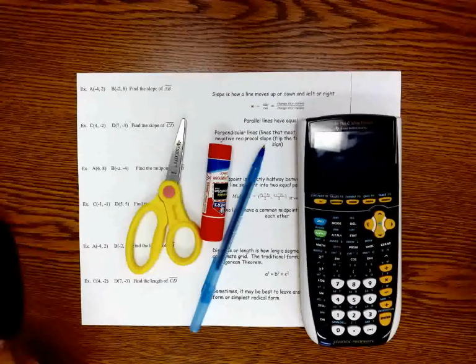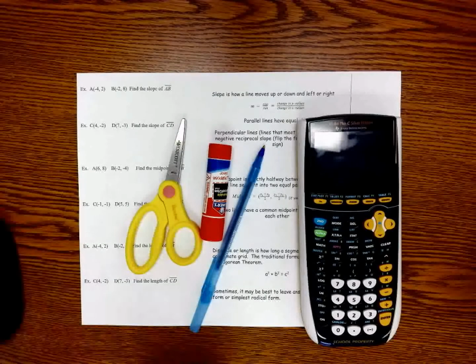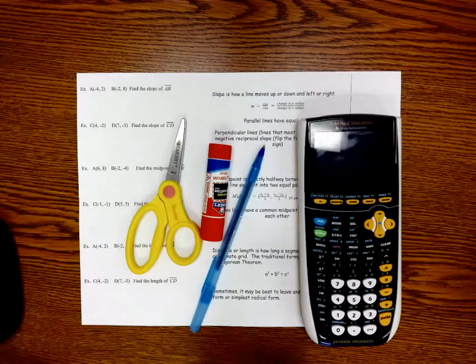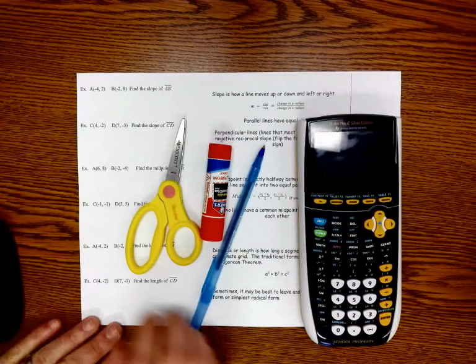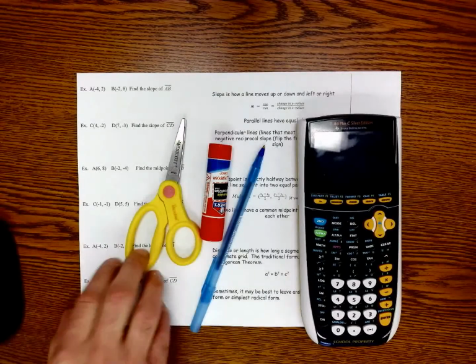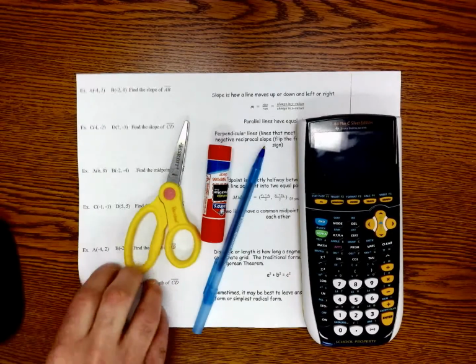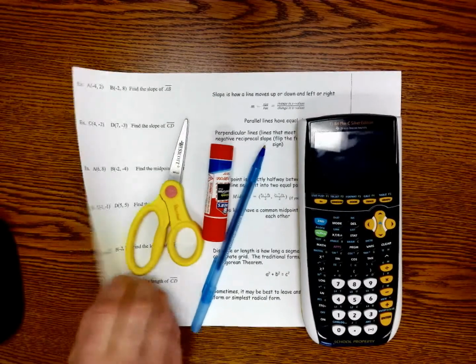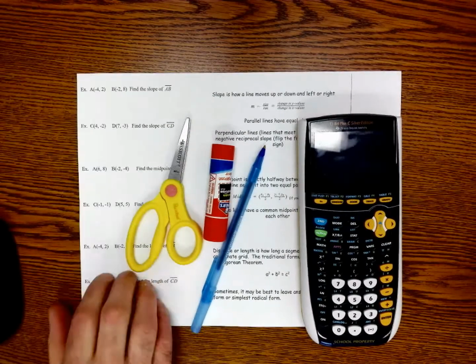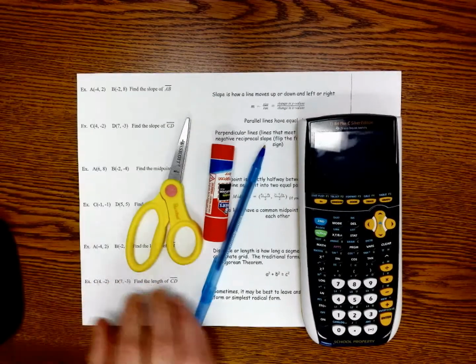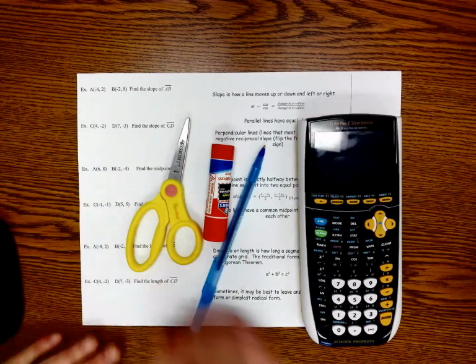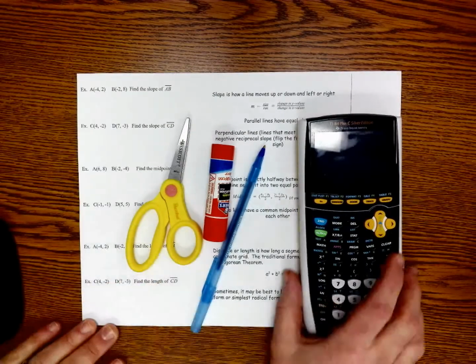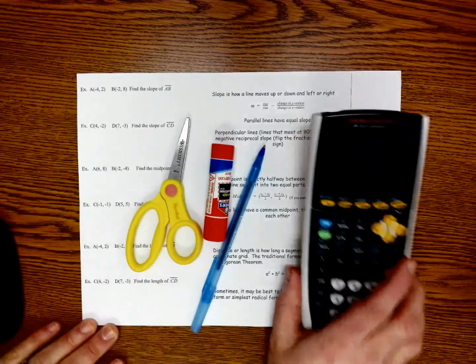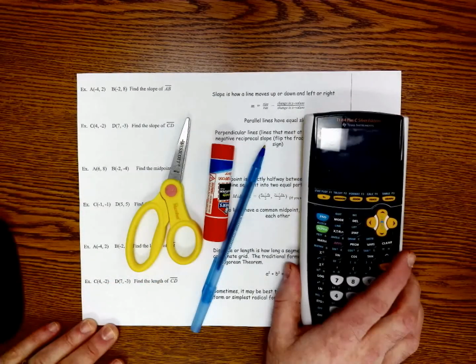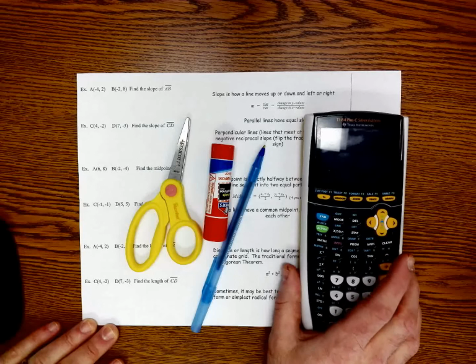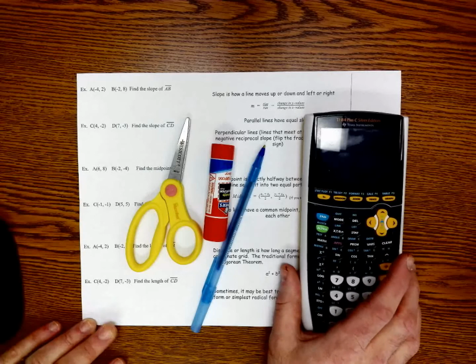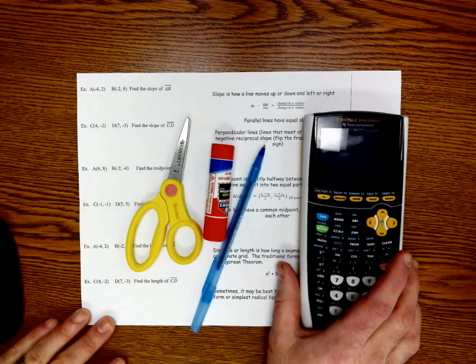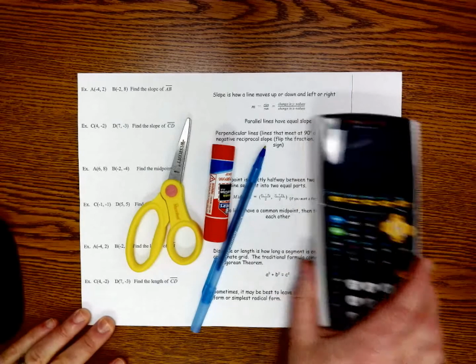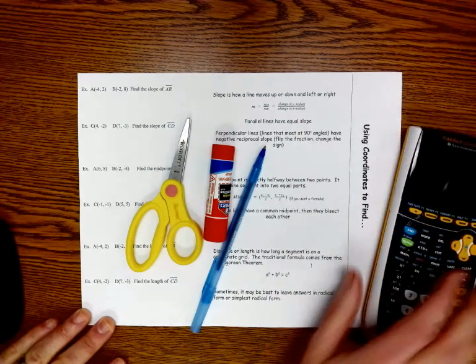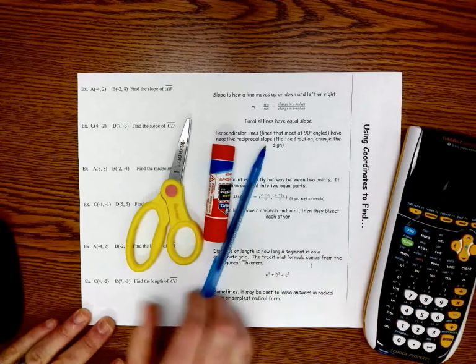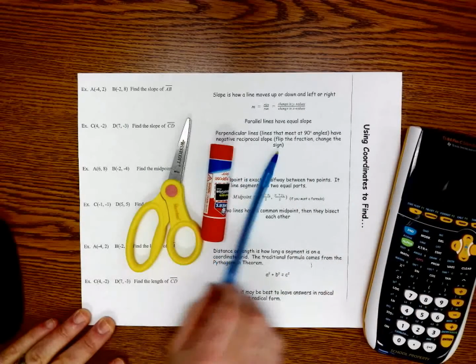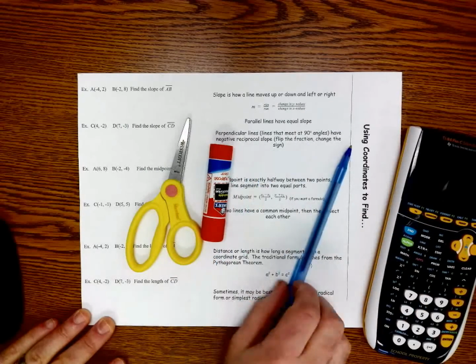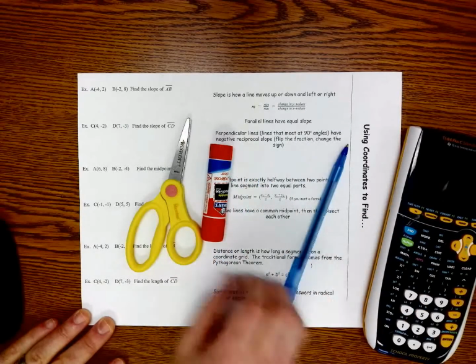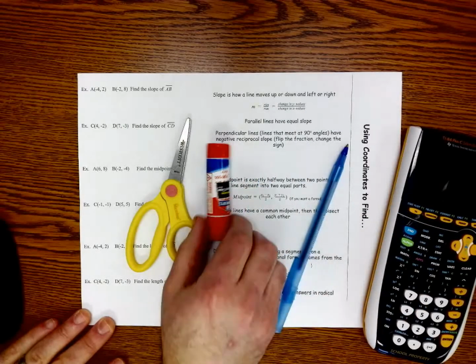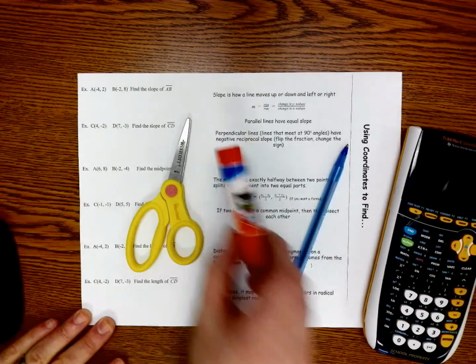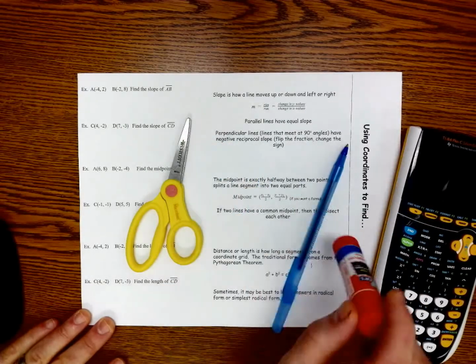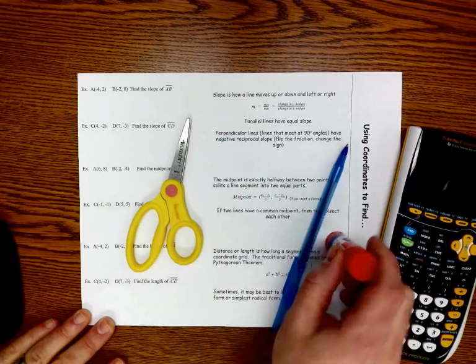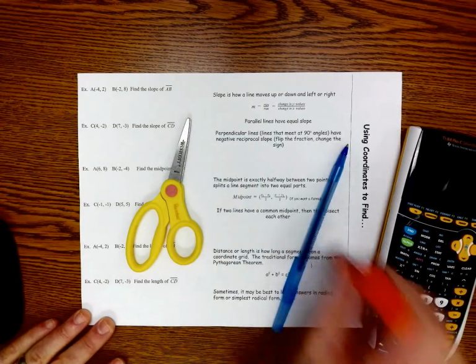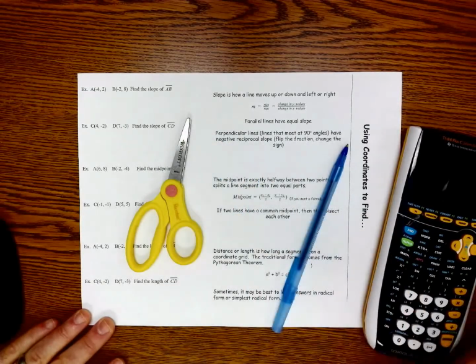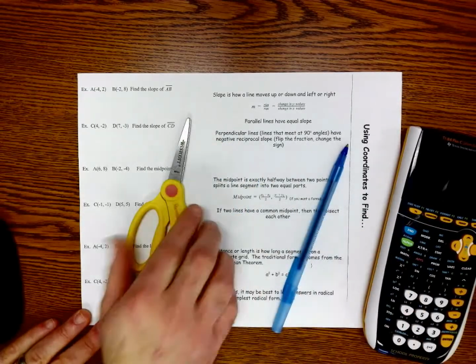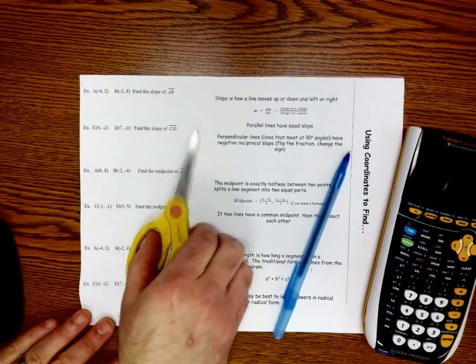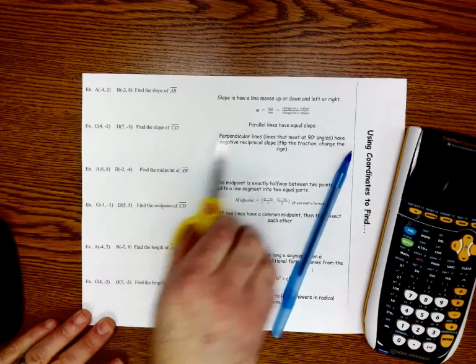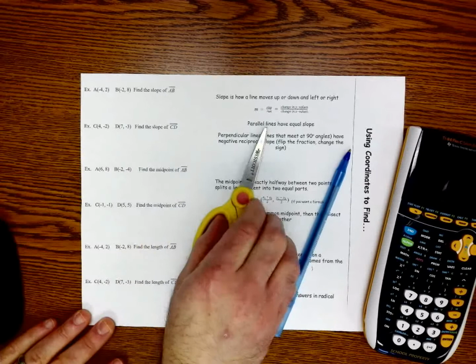Alright, to make this foldable, you'll need the foldable itself. You're going to need a calculator, maybe, something to write with, maybe a glue stick, and scissors.